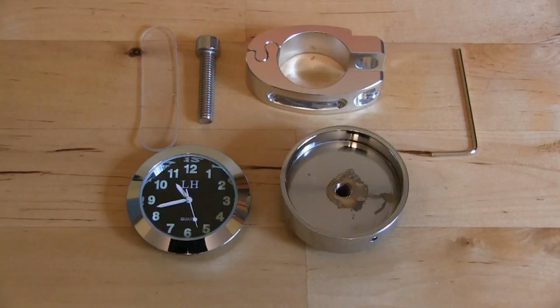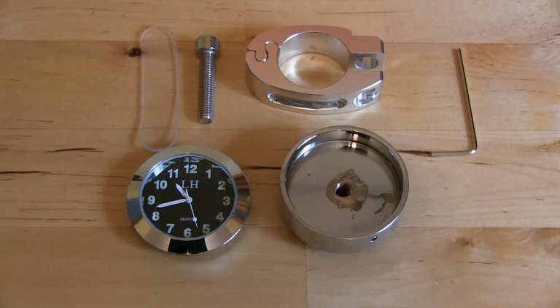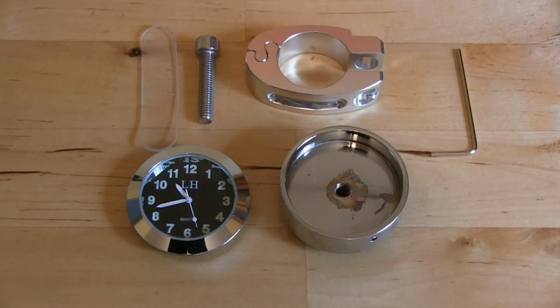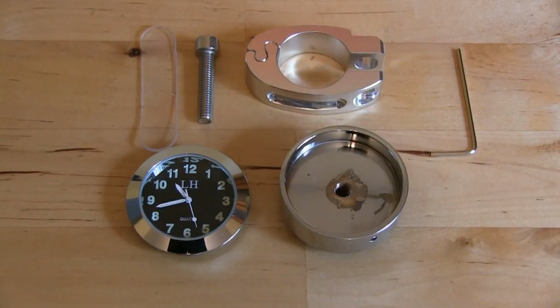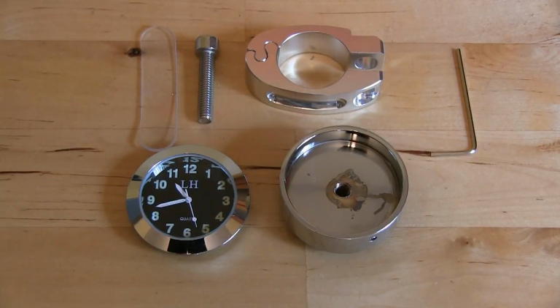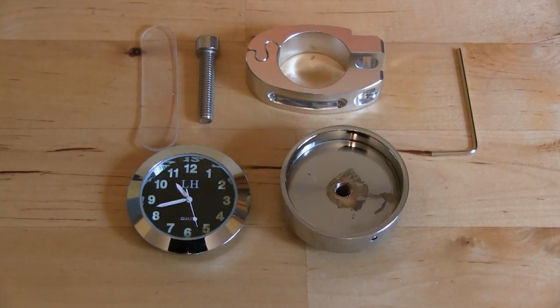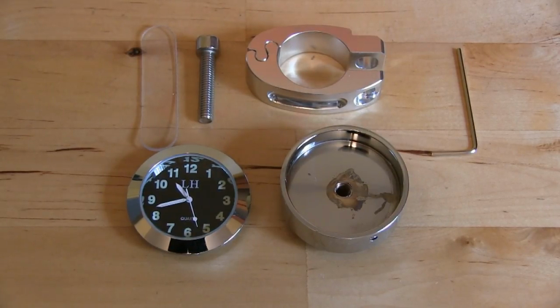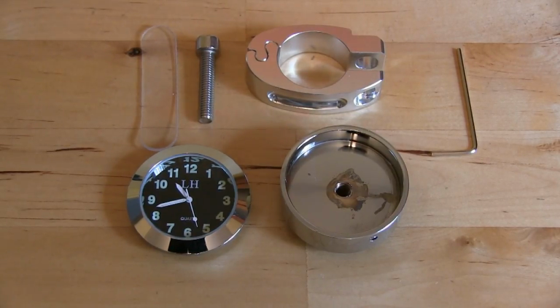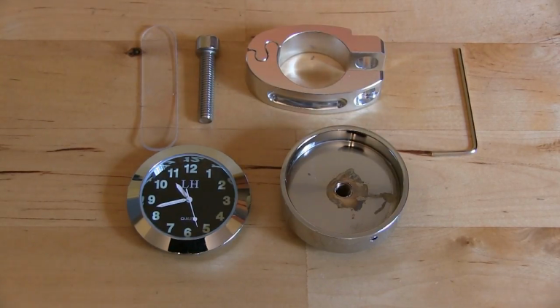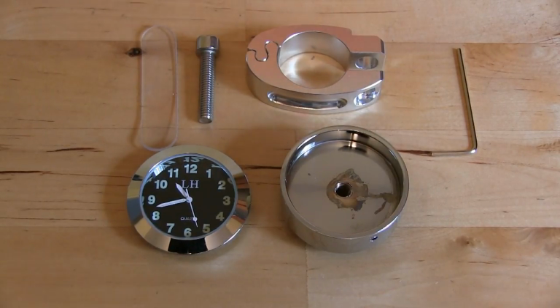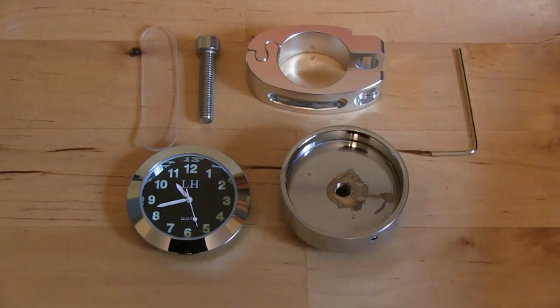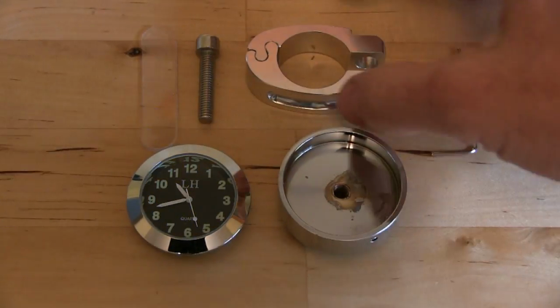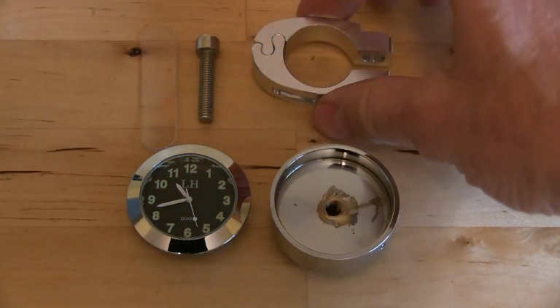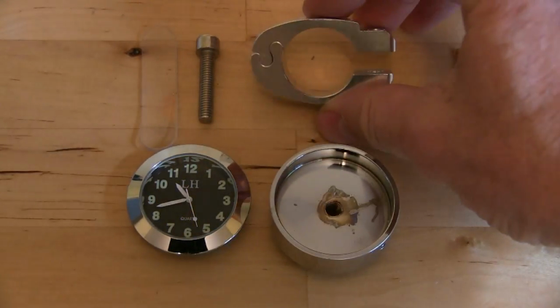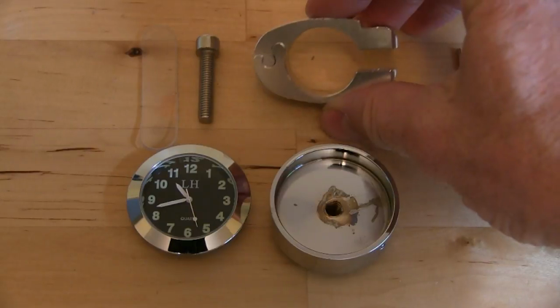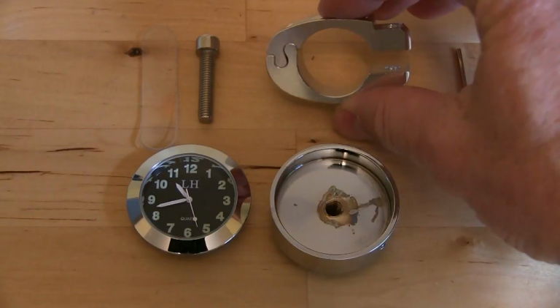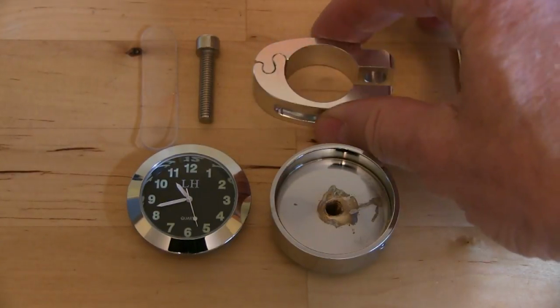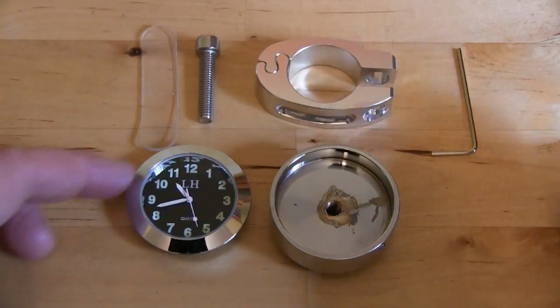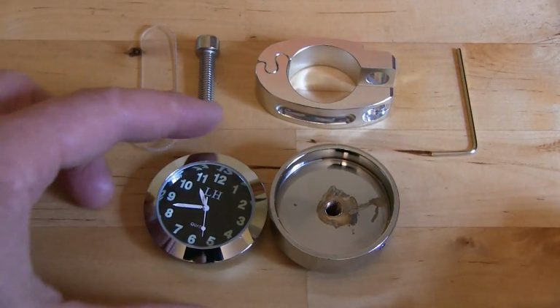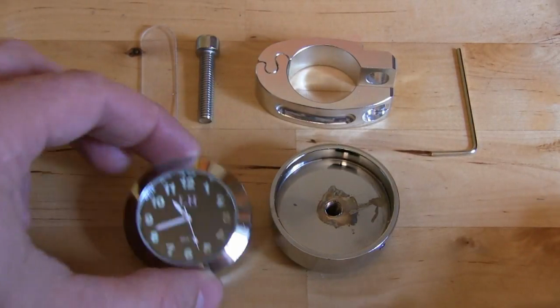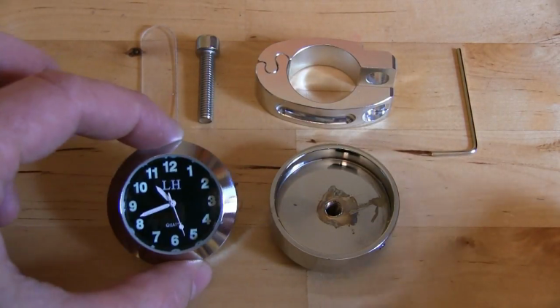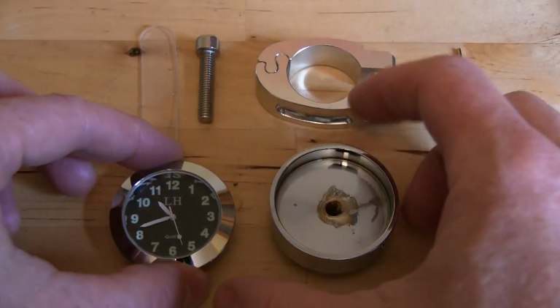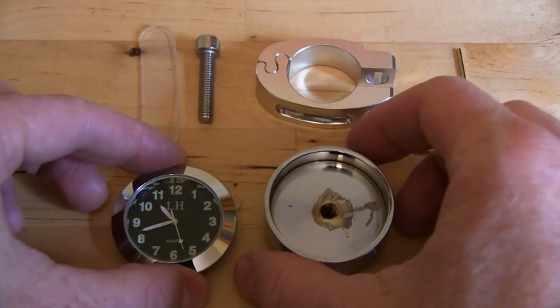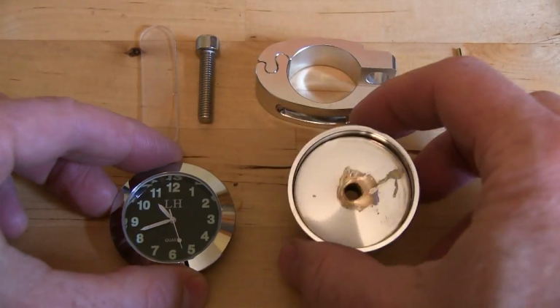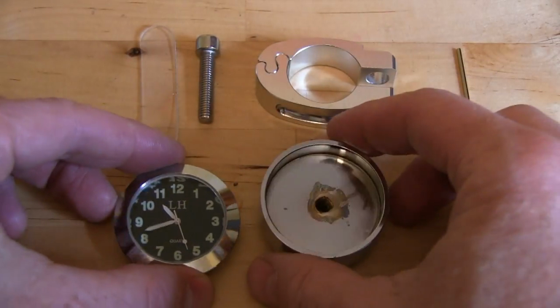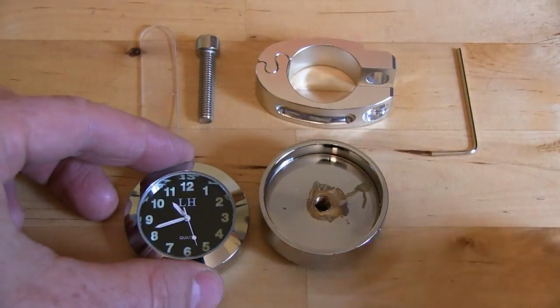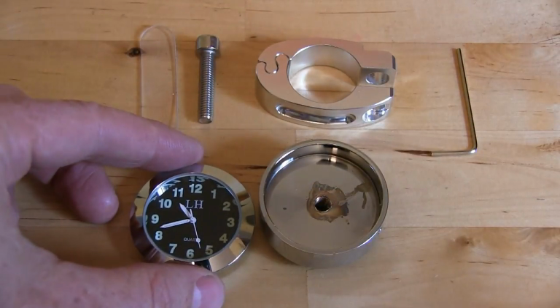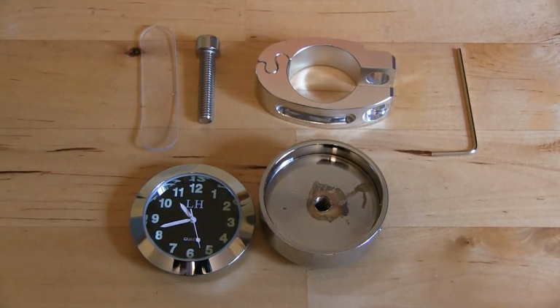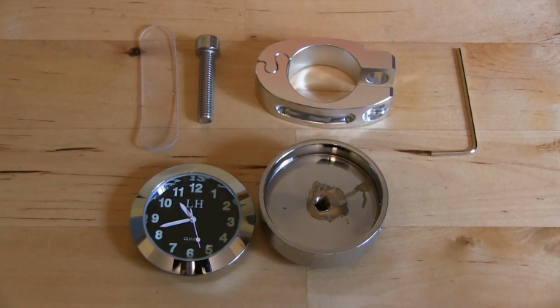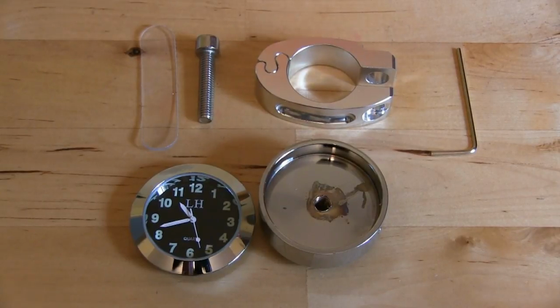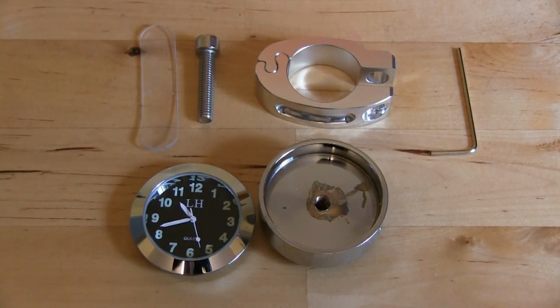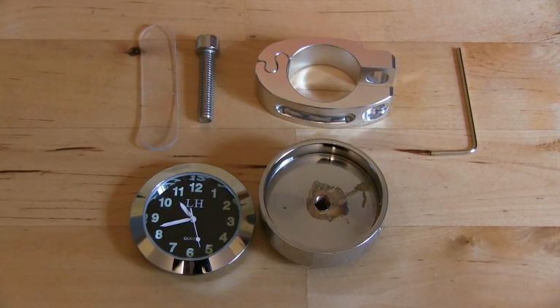The guys at Manggood.com sent me this motorcycle clock kit. It's a handlebar mounted clock. This is the mount, this is the clock. You put it together and then you've got a clock on the handlebars of your motorcycle.